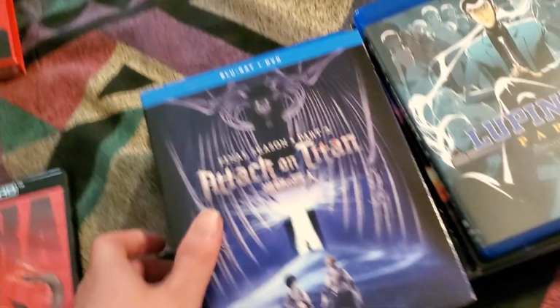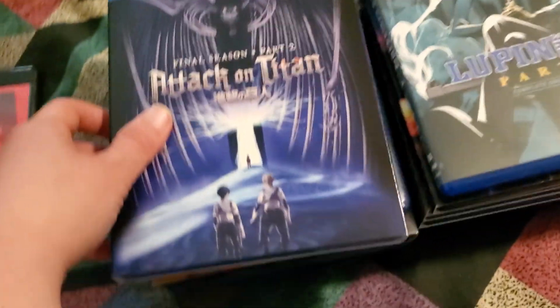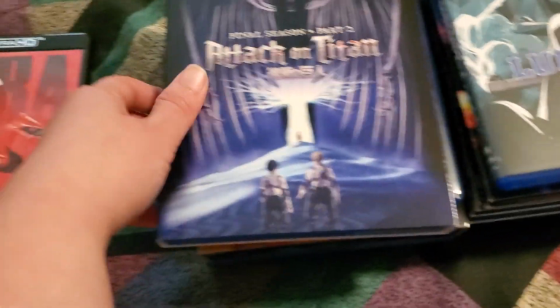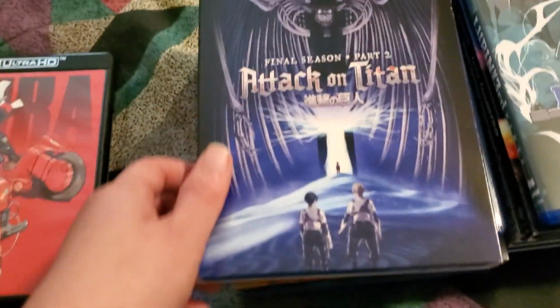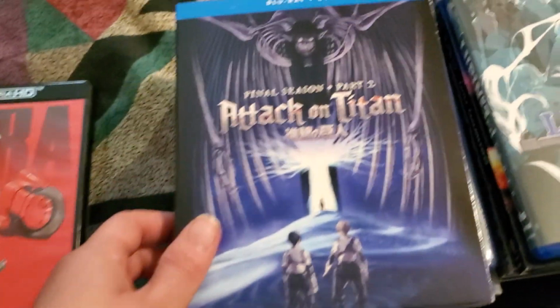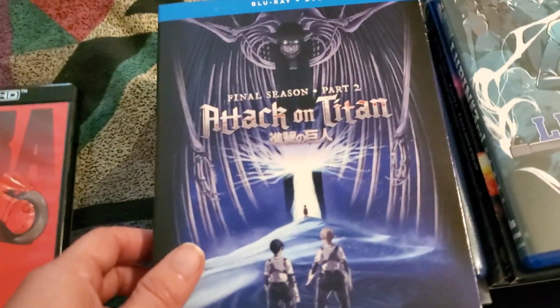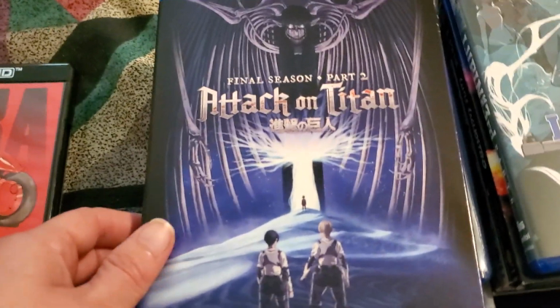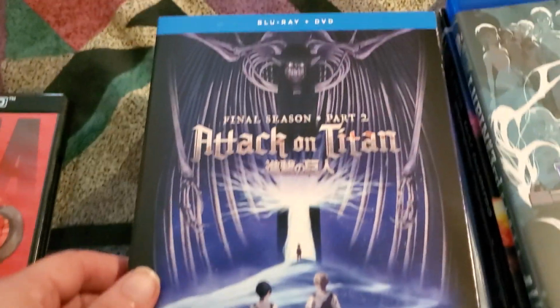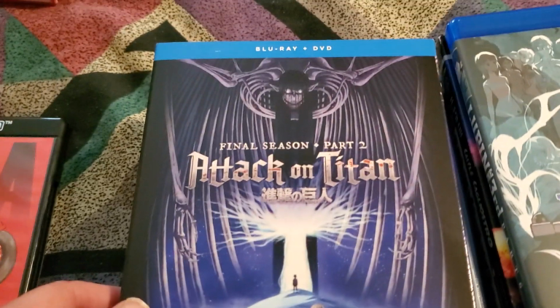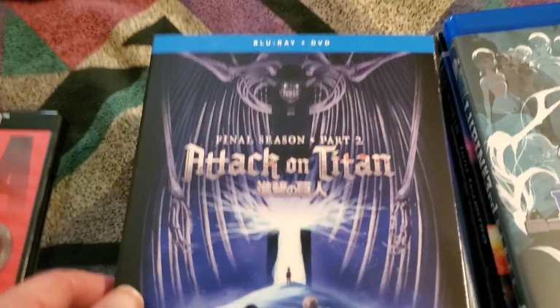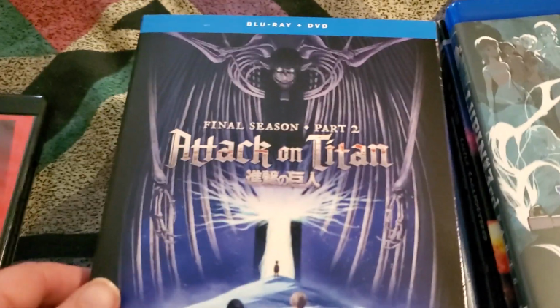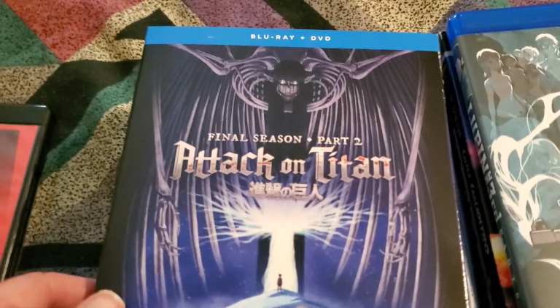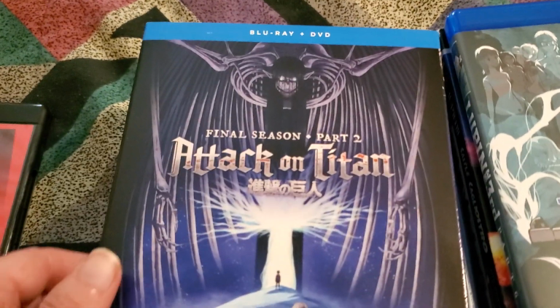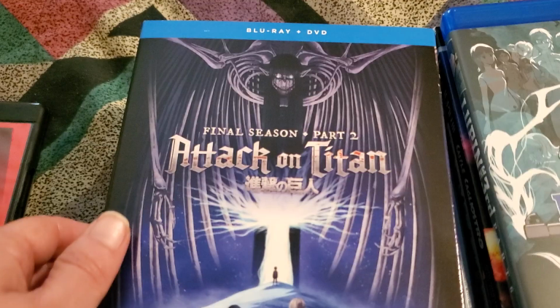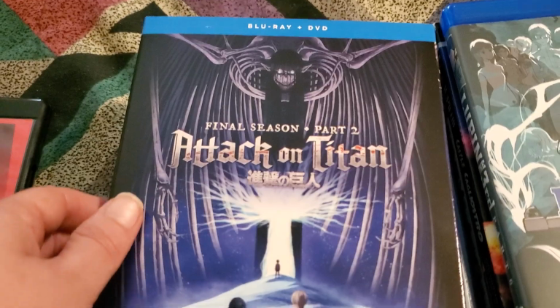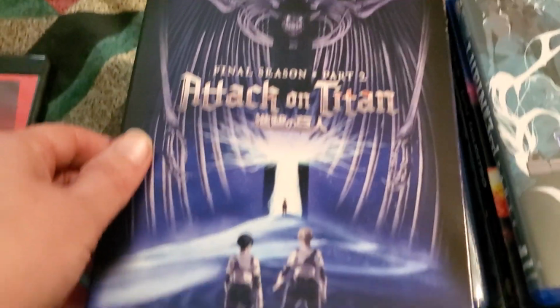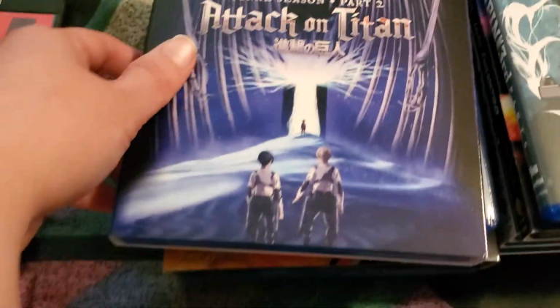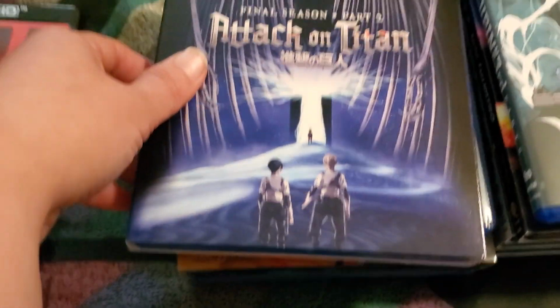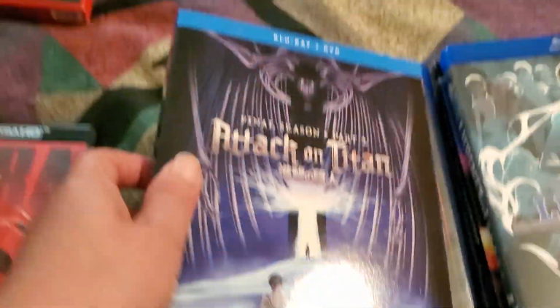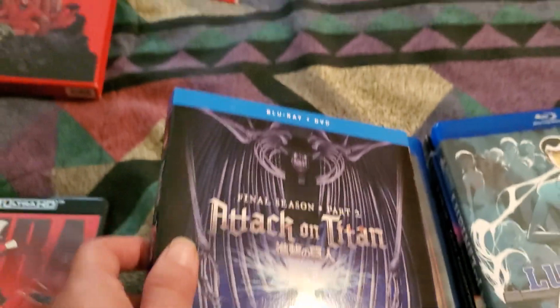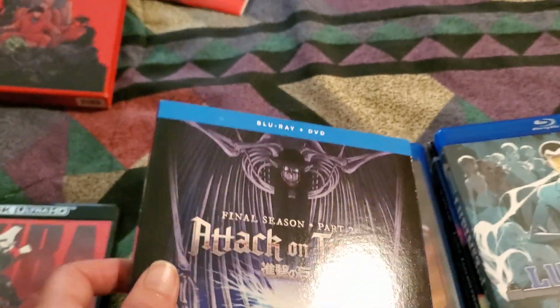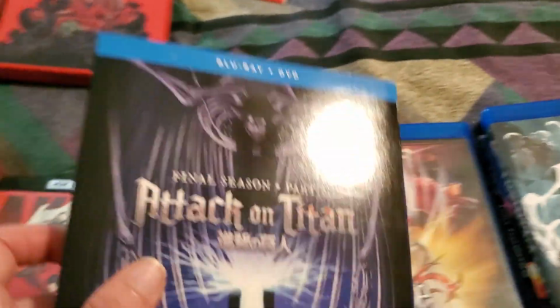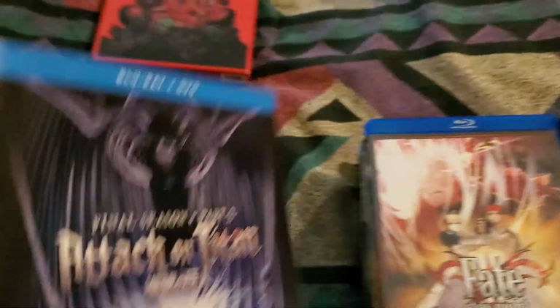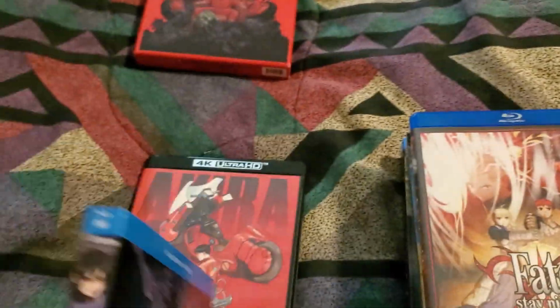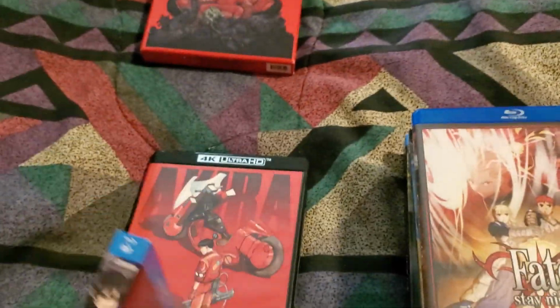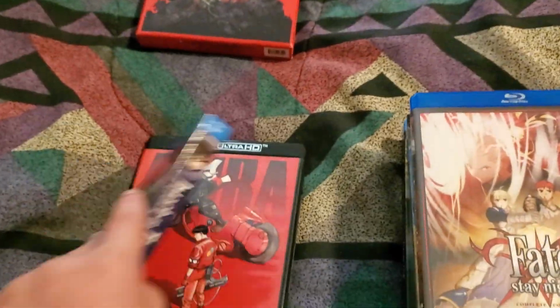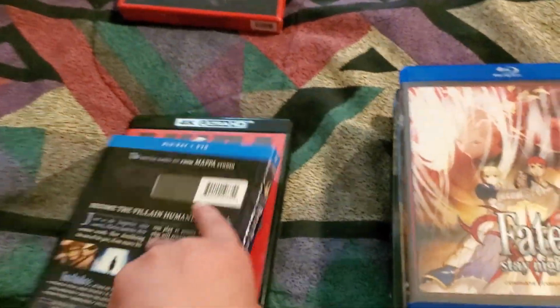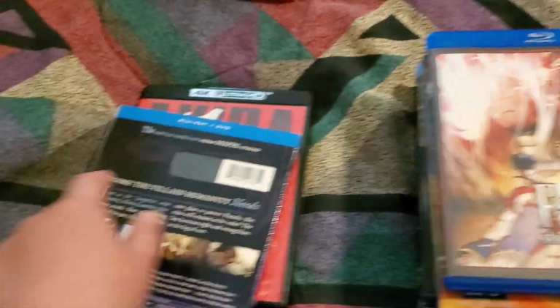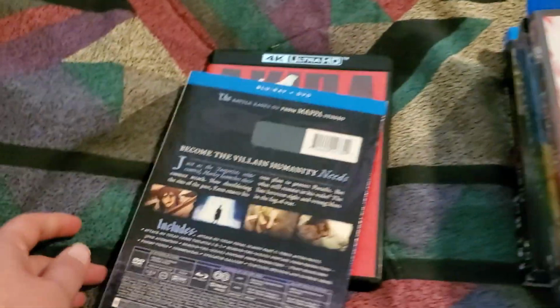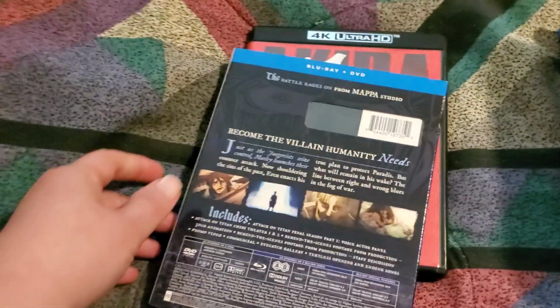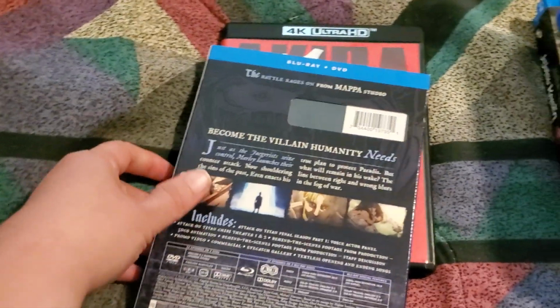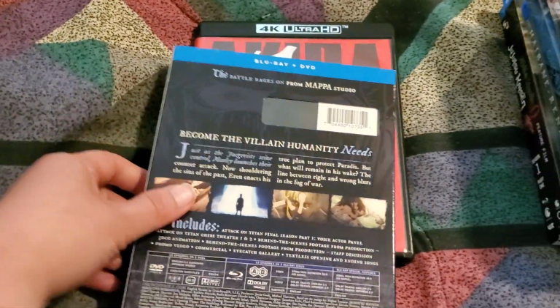And then I got Attack on Titan Final Season Part 2. This was the standard edition Blu-ray DVD combo pack.